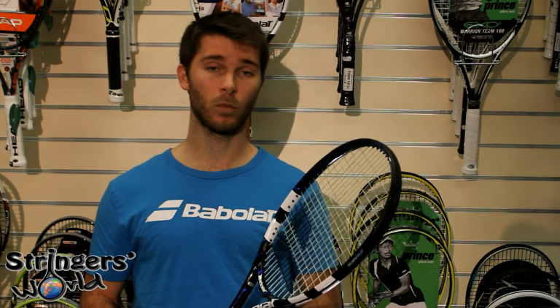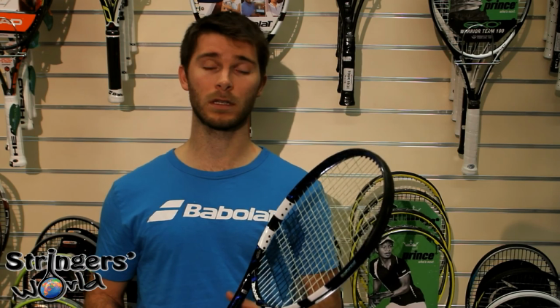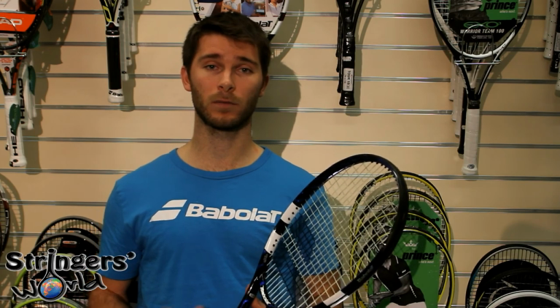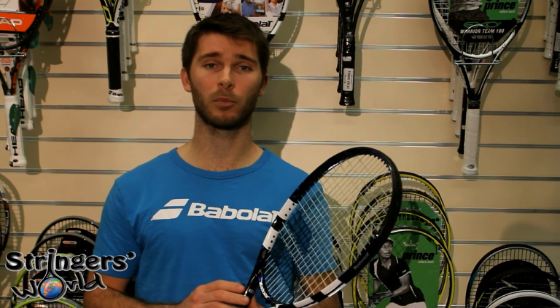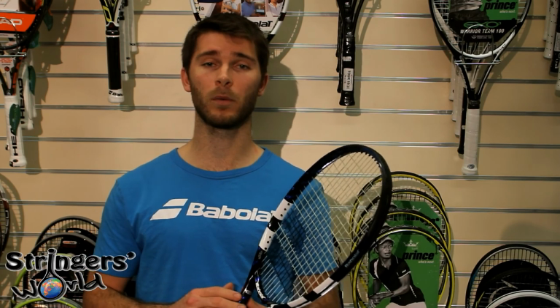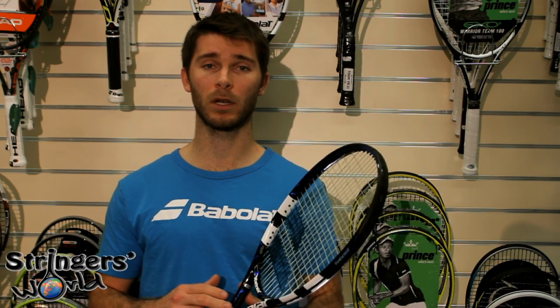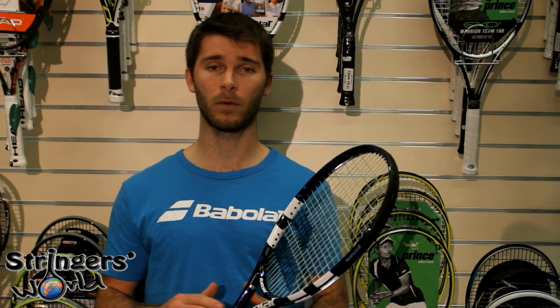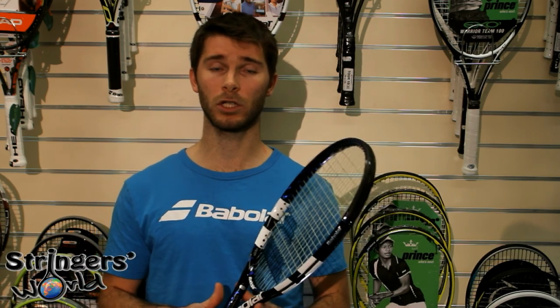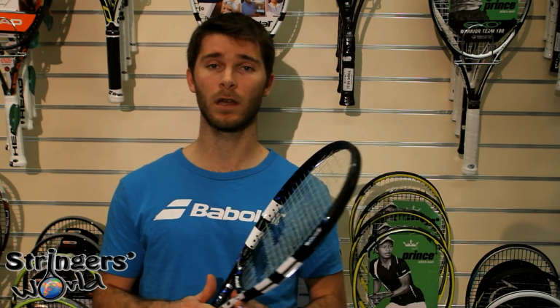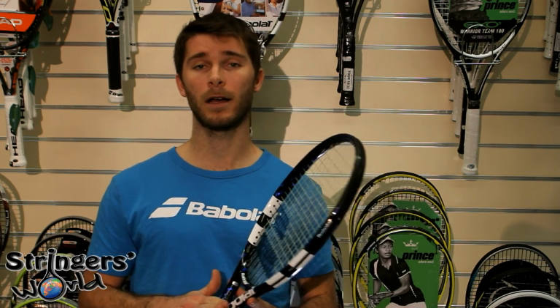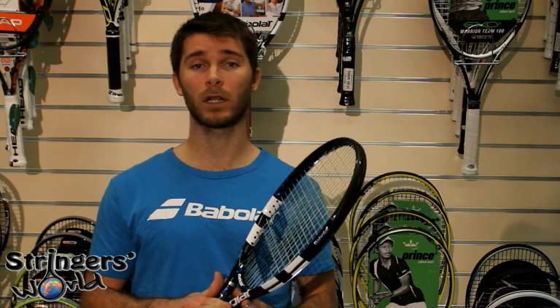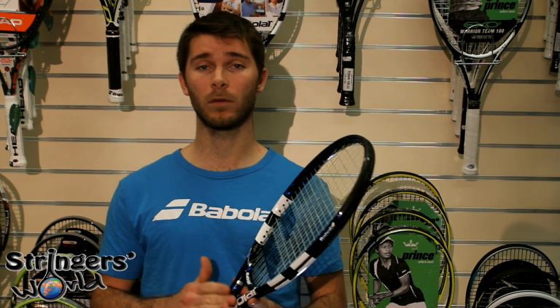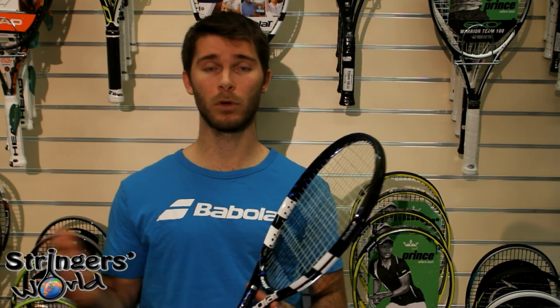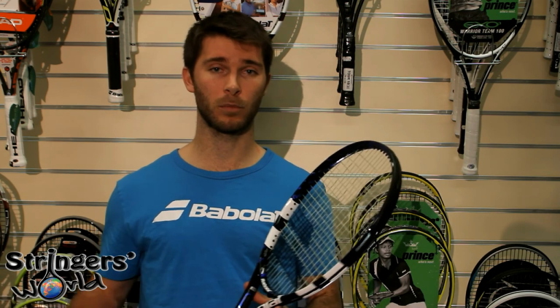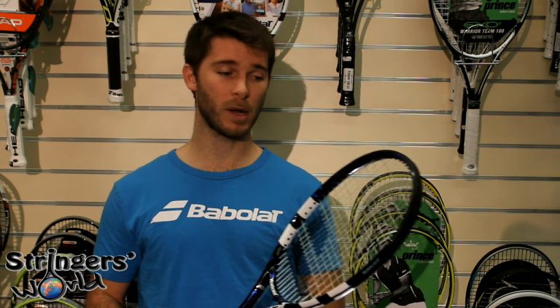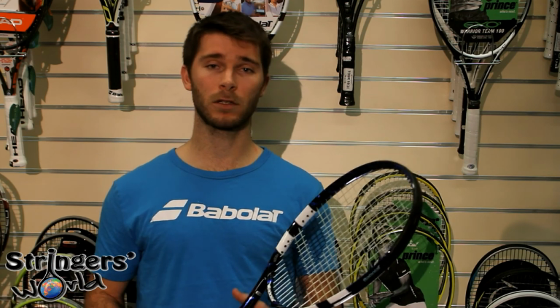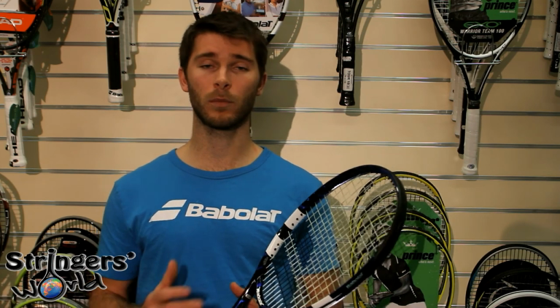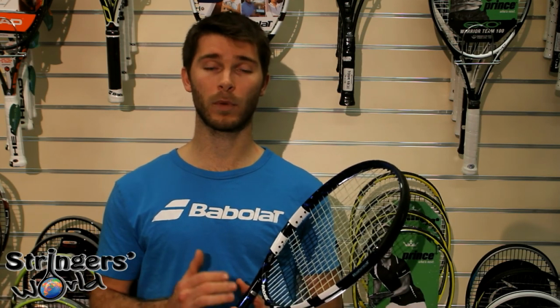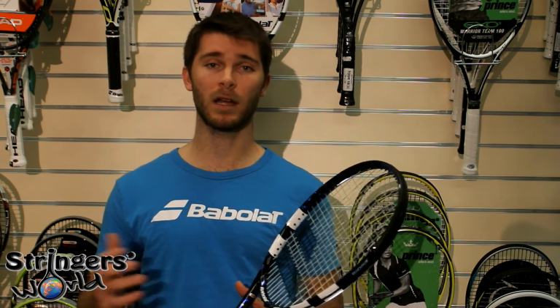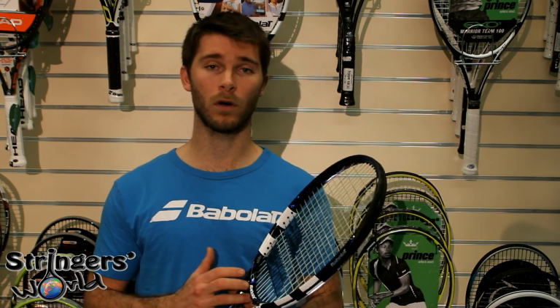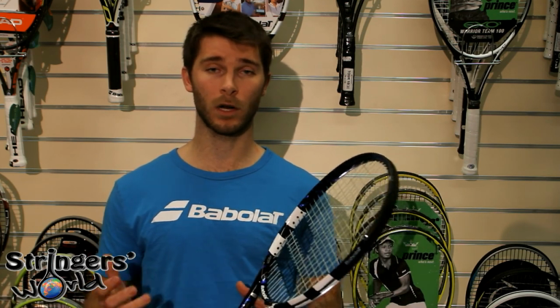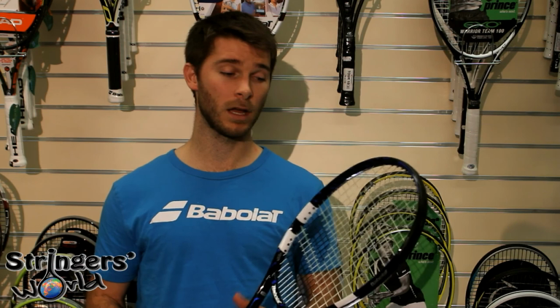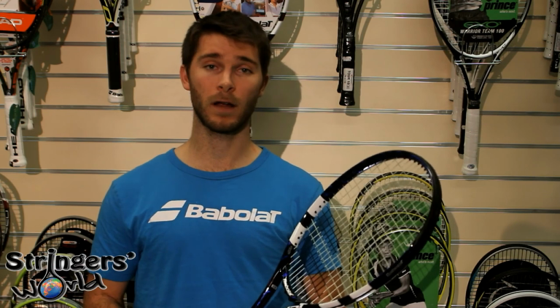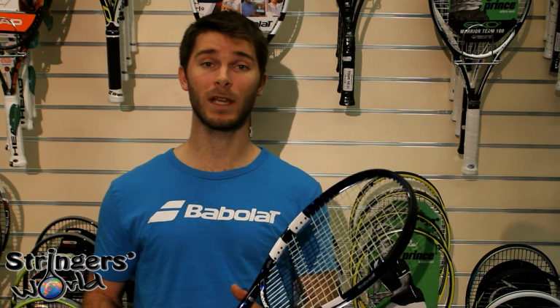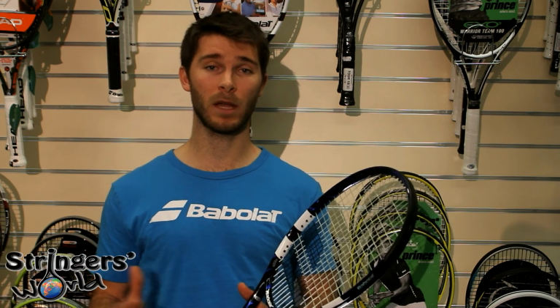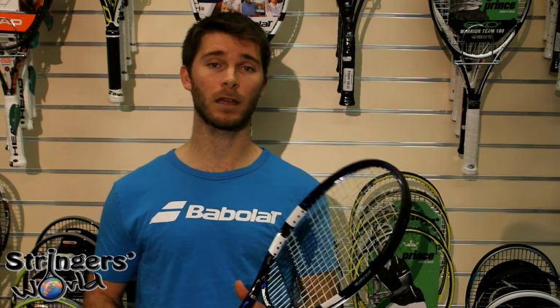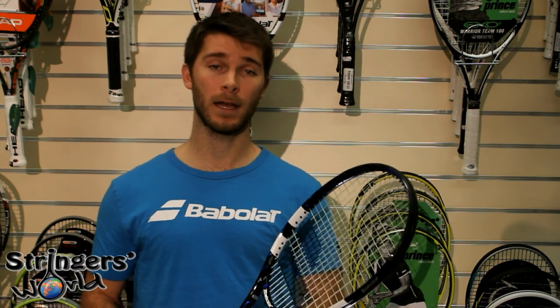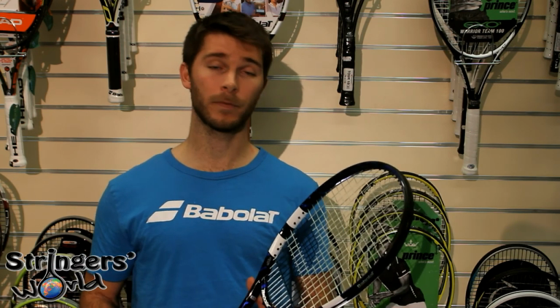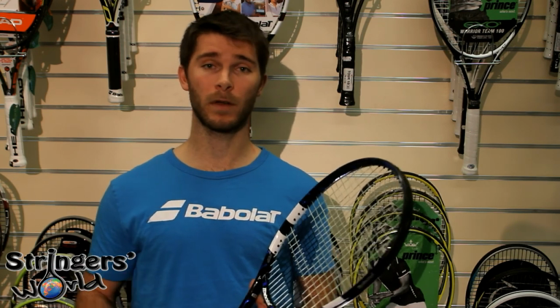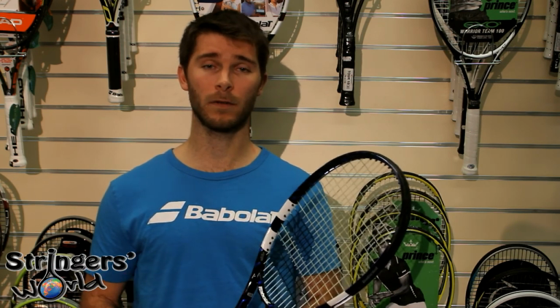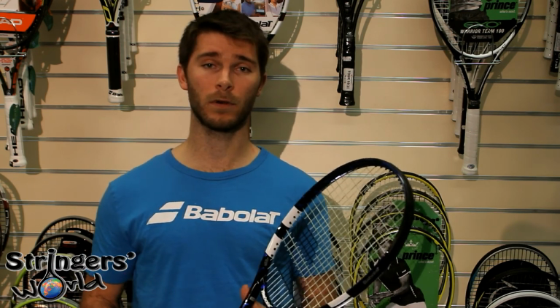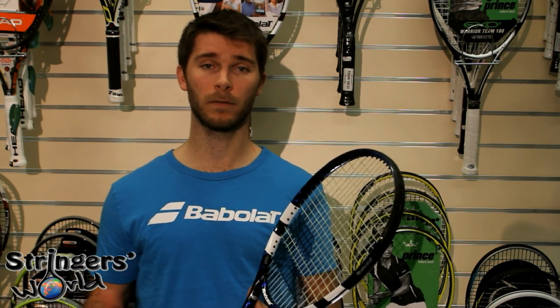I definitely recommend this for a high-end club player. Whilst it's an oversized racket, I probably wouldn't recommend it for a junior looking to move up into the pros, but as a junior club player or an adult club player it's very comfortable, easy to play with, and definitely worth a look if you're in the market for it.